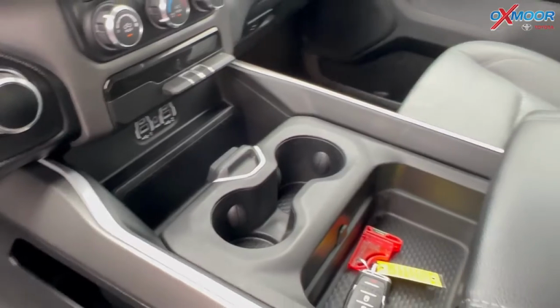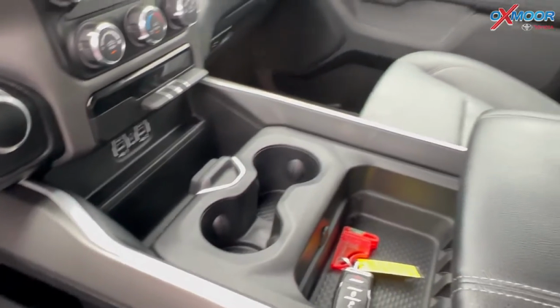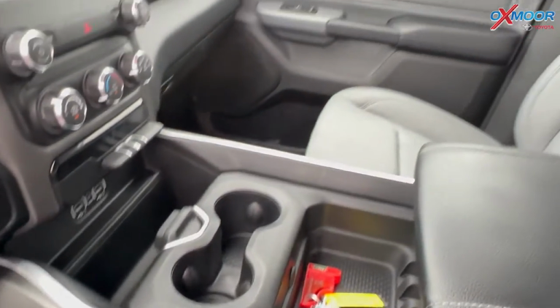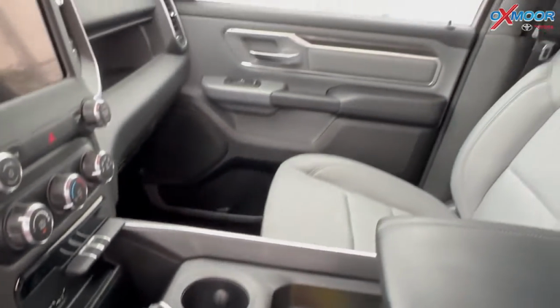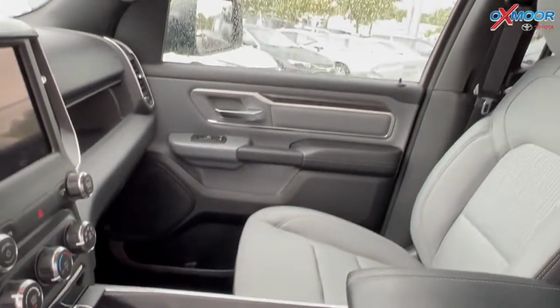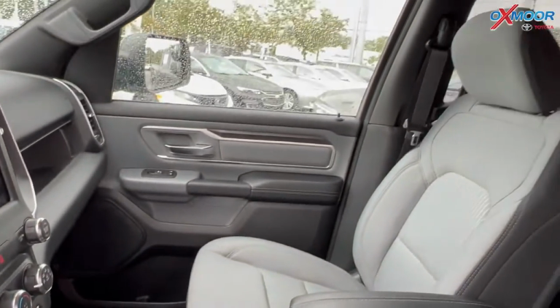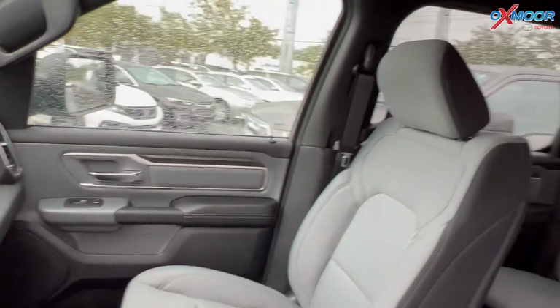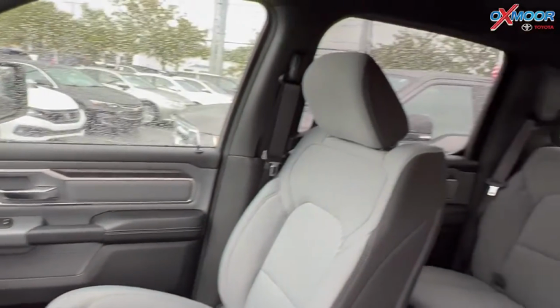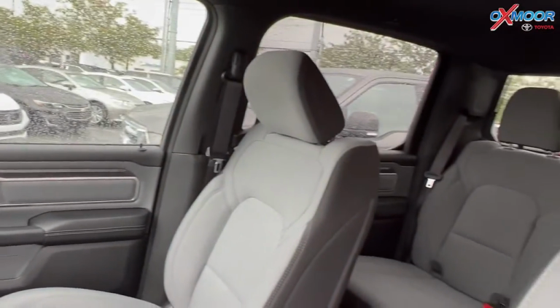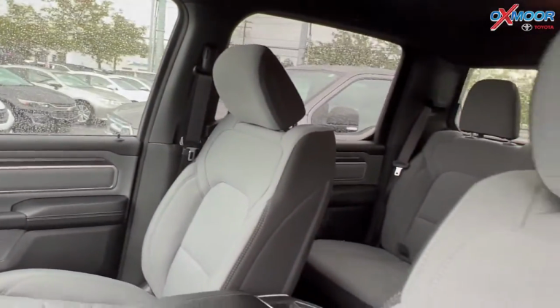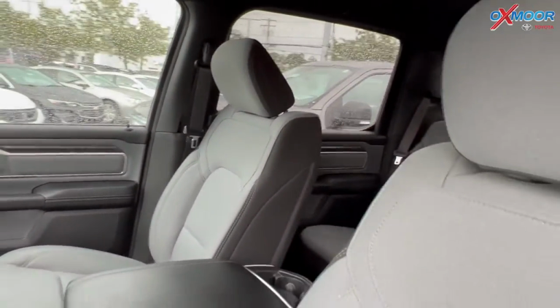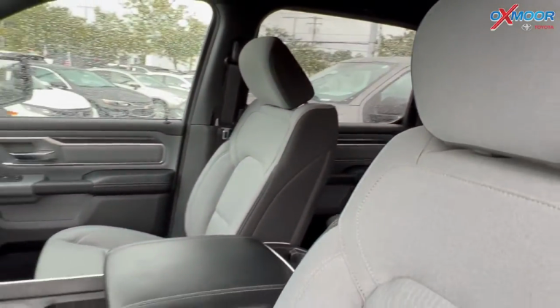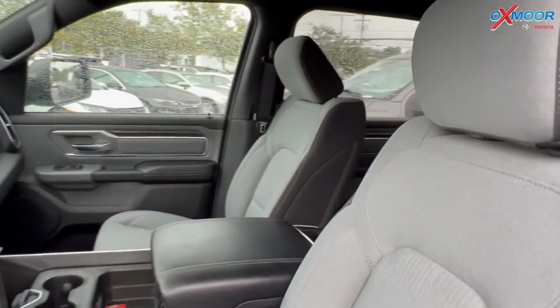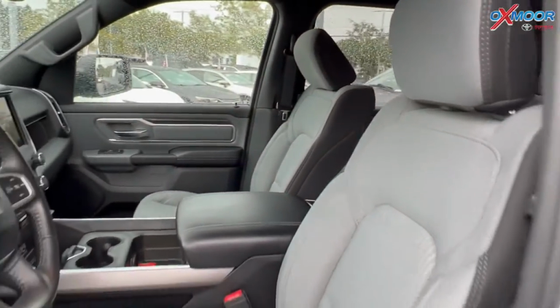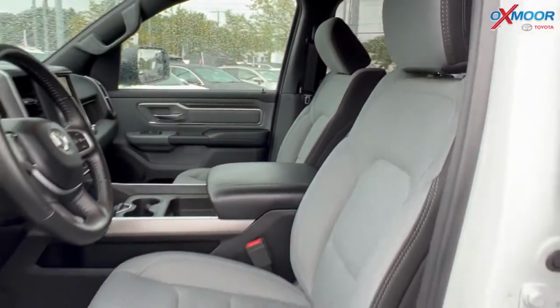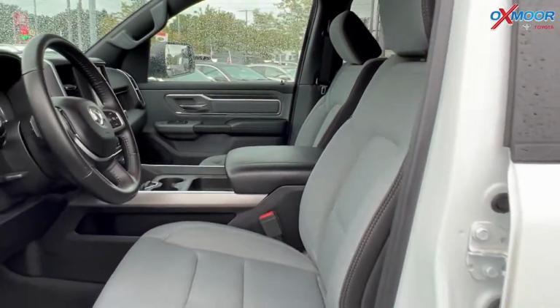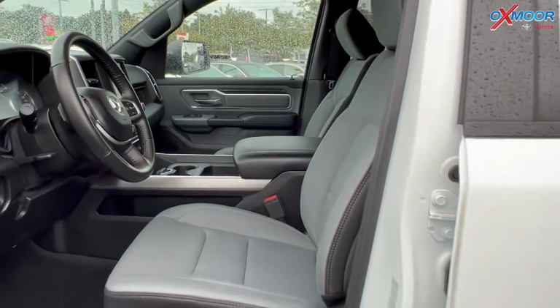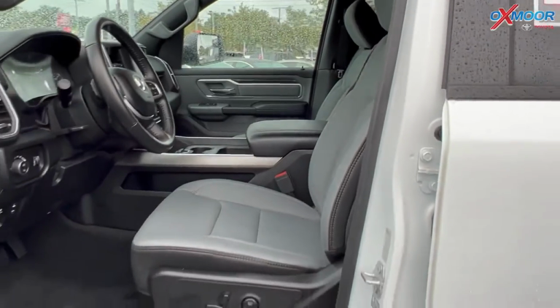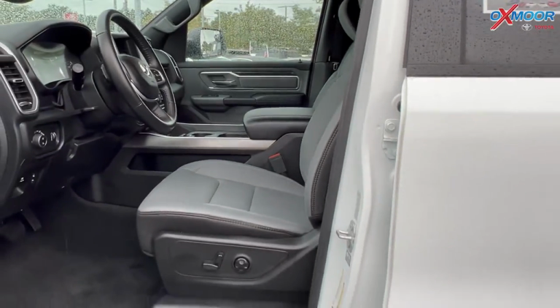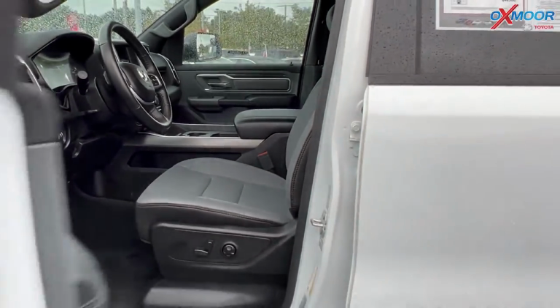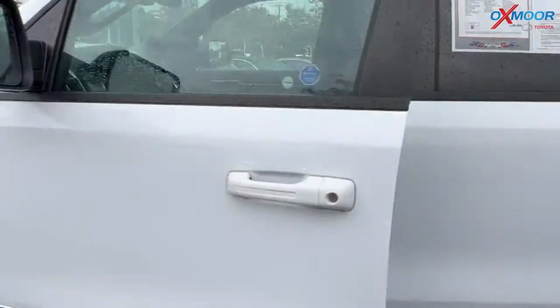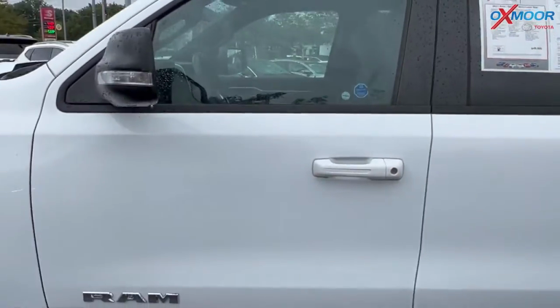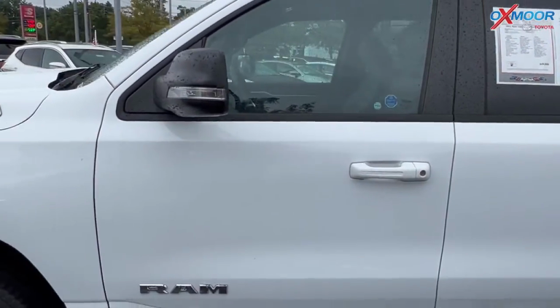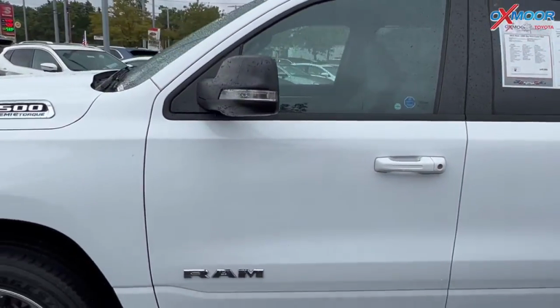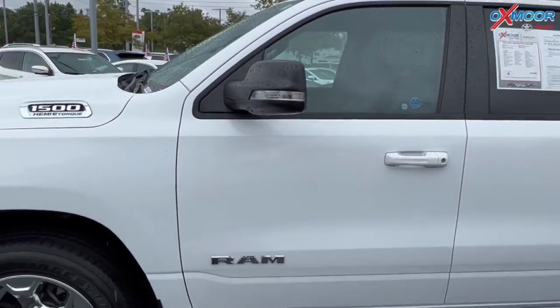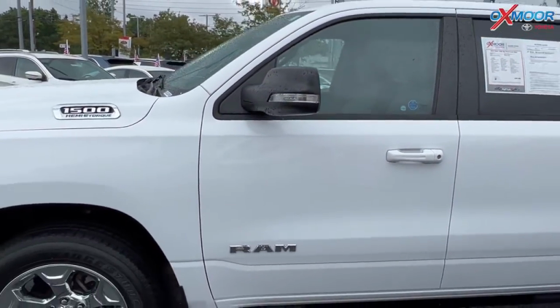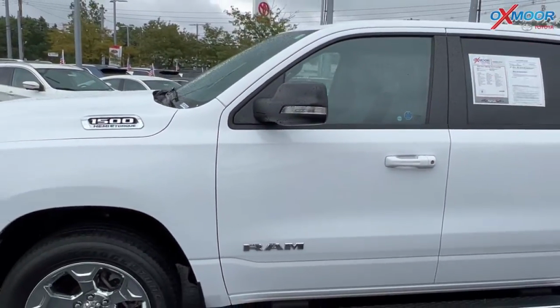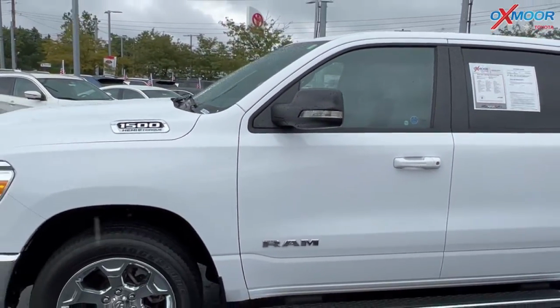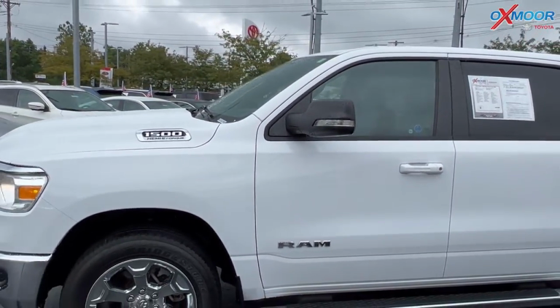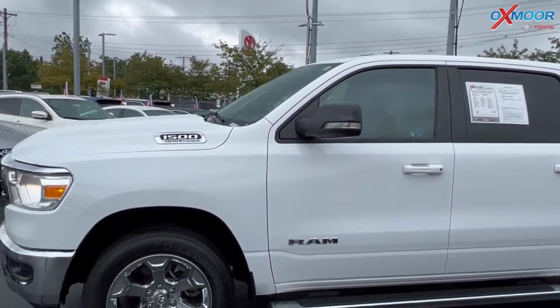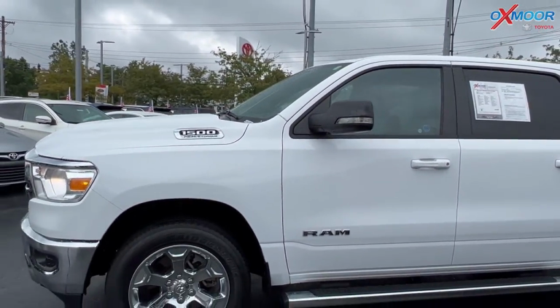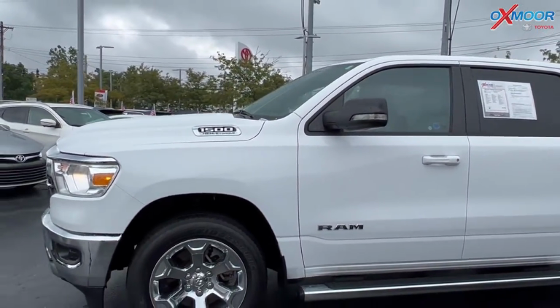The interior is in a diesel gray with black cloth. Mileage is 32,344 and the price is $49,000.